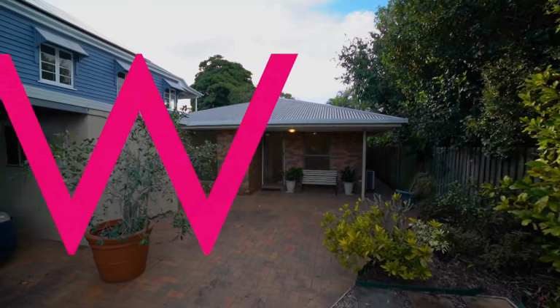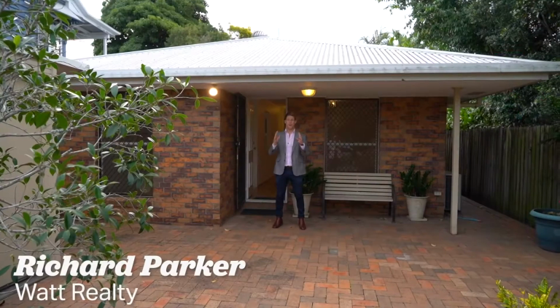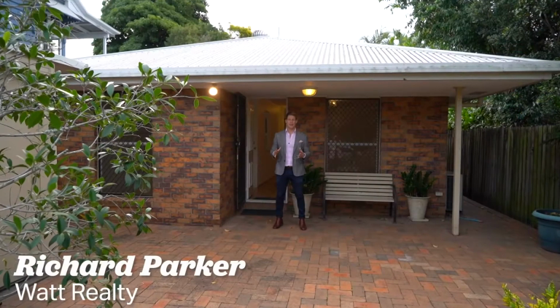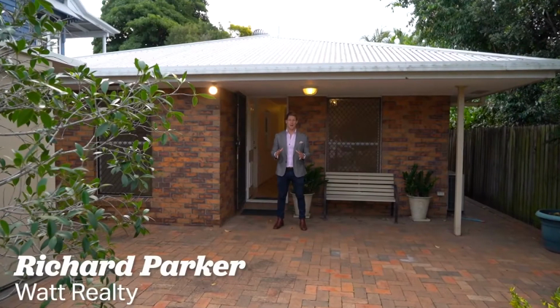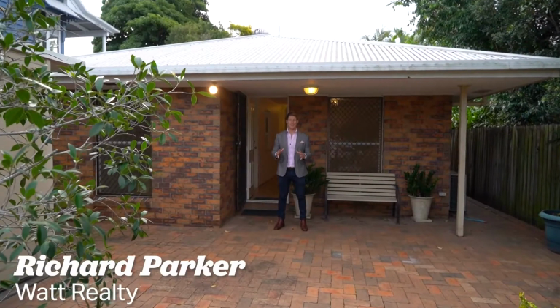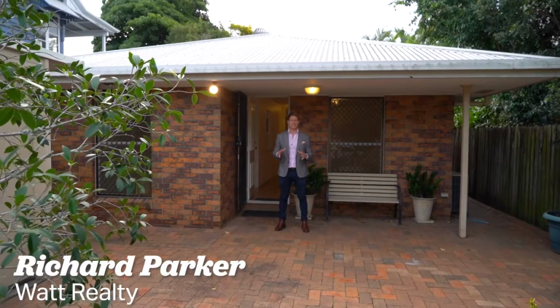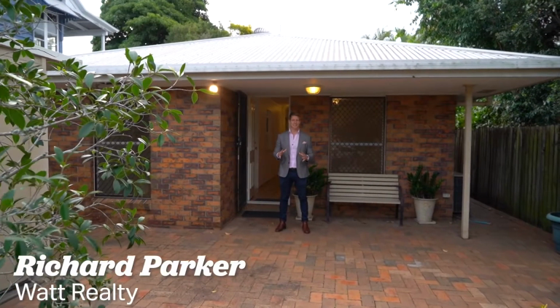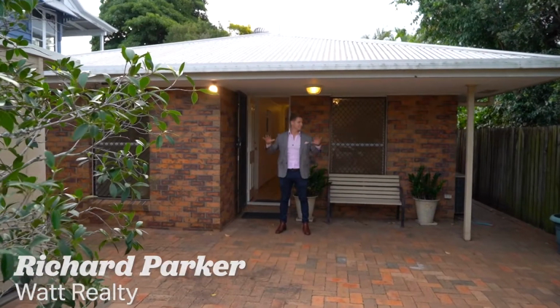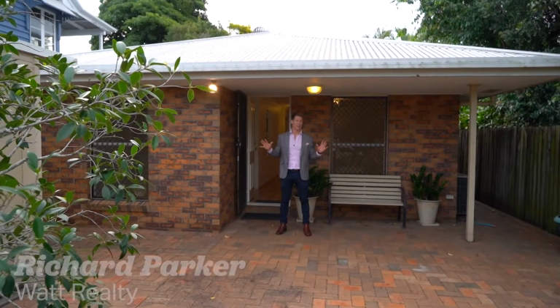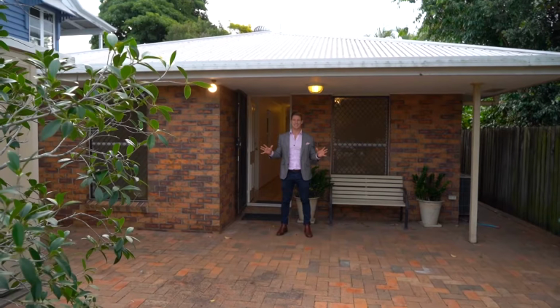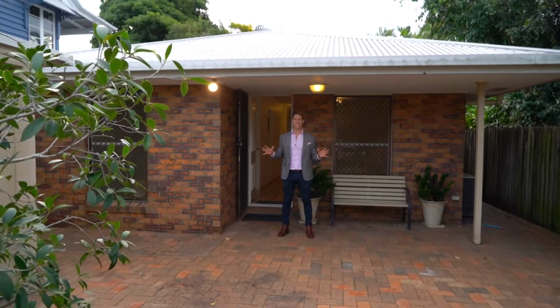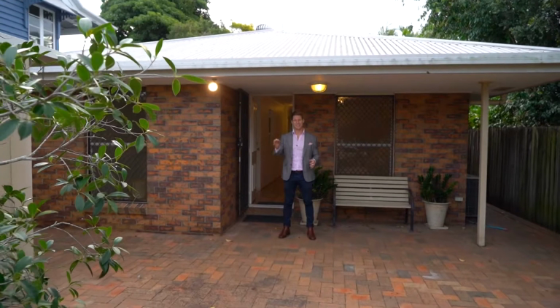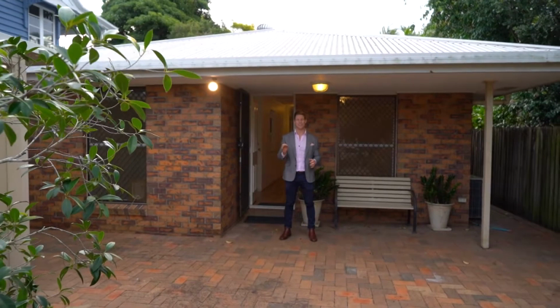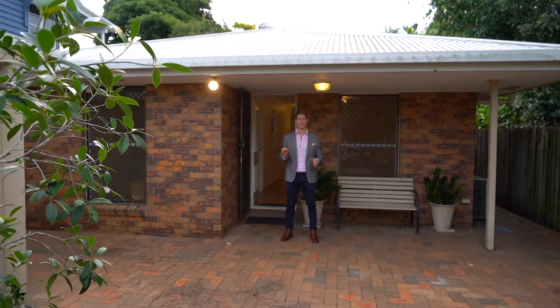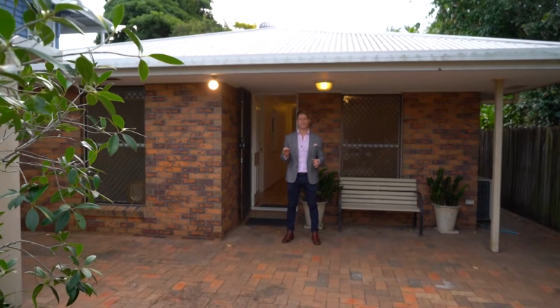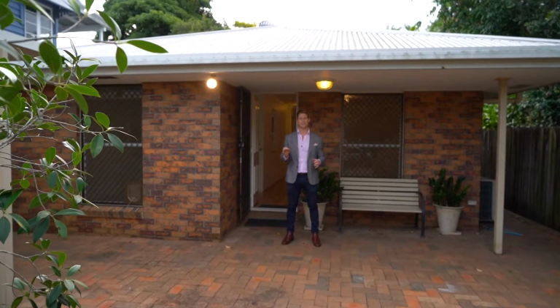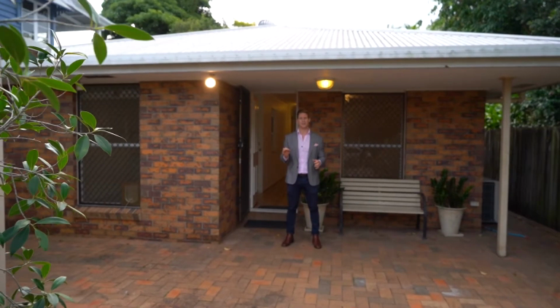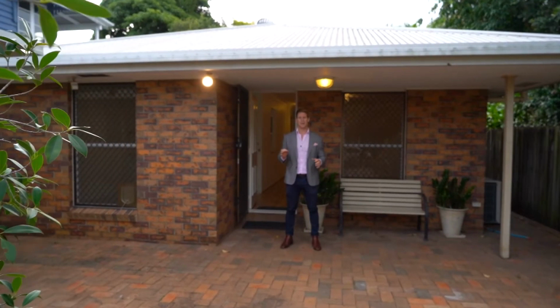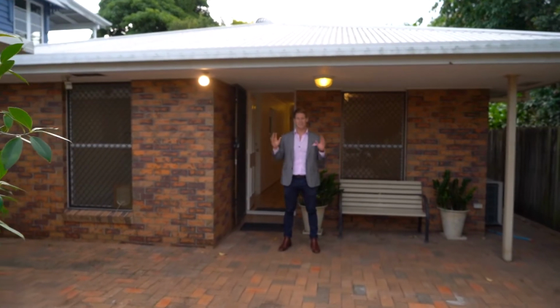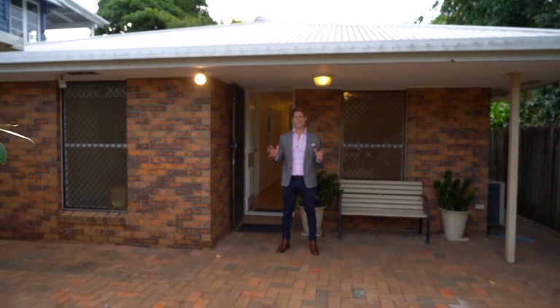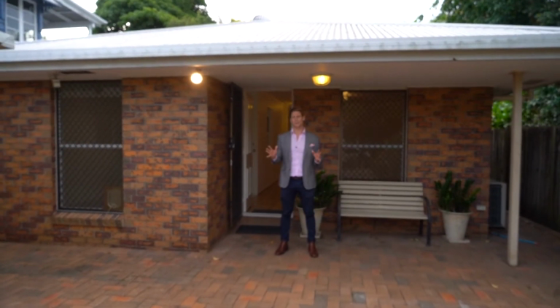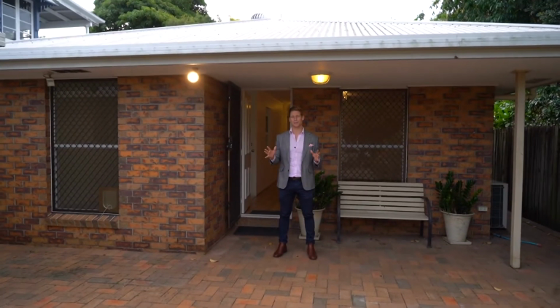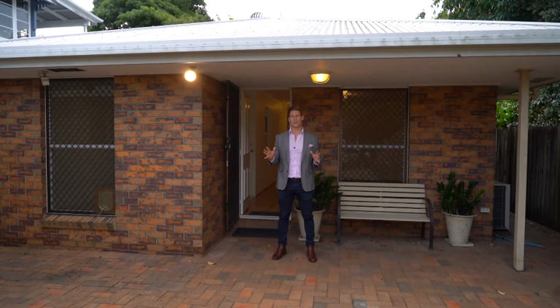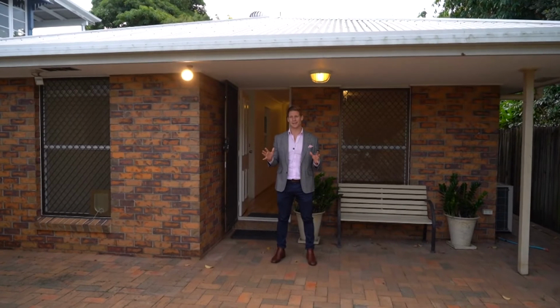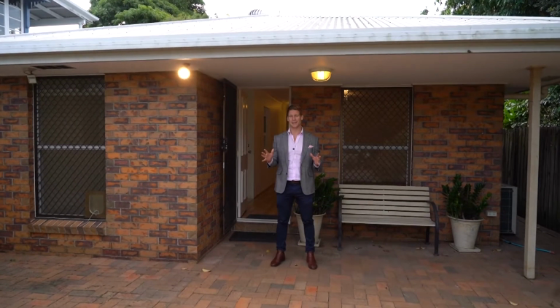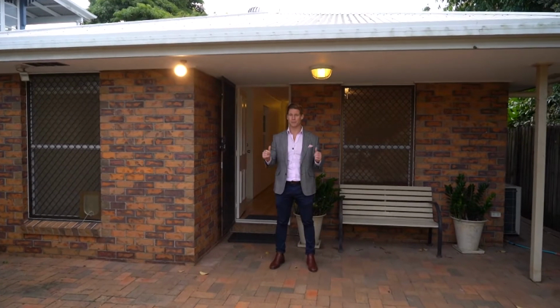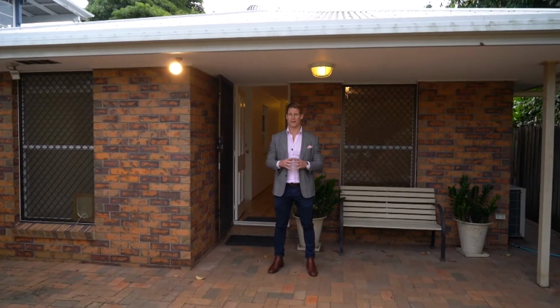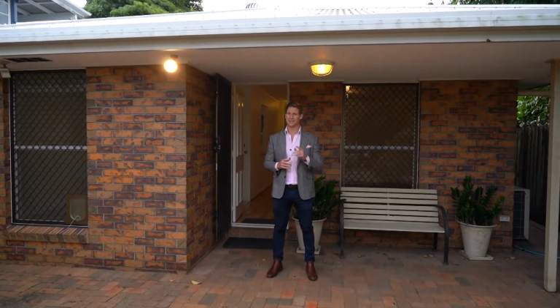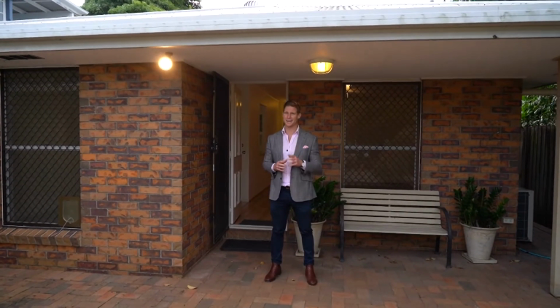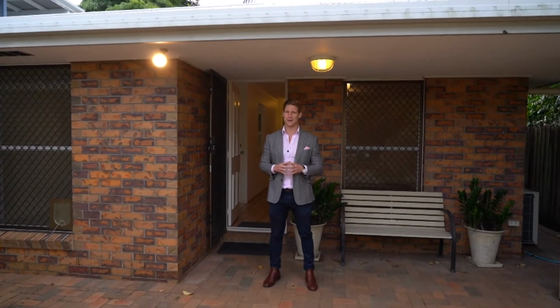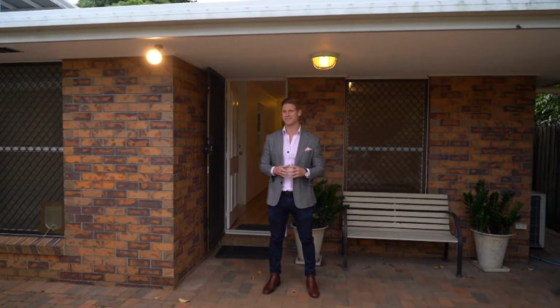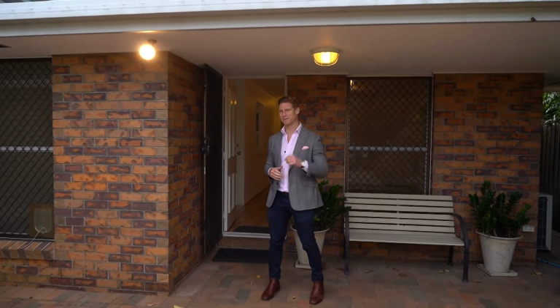It's very rare at the moment that you can get something as neat and tidy as this in such a convenient location in Brisbane. This is 86 Nortenfelt Road, Cannon Hill. I'm Richard Parker. You've got to check this one out. Come with me.